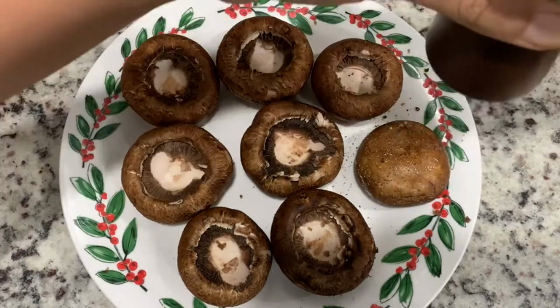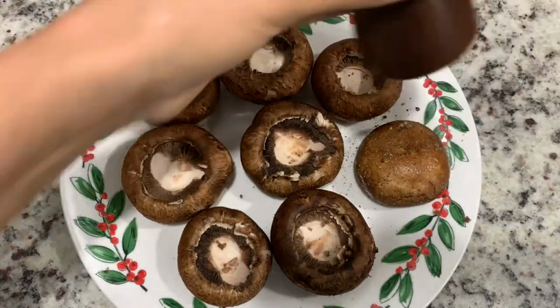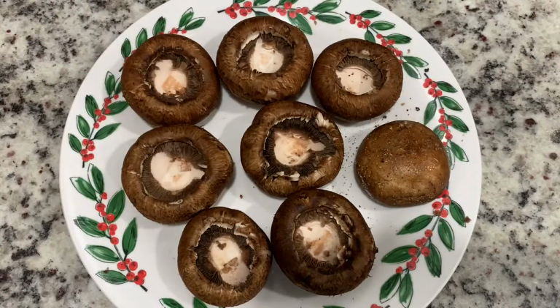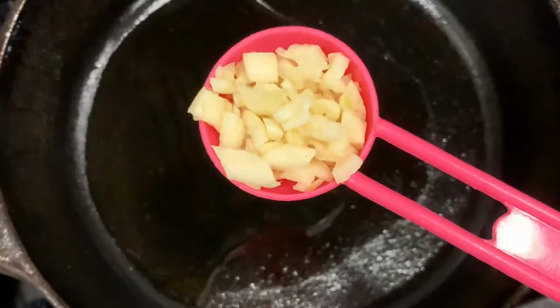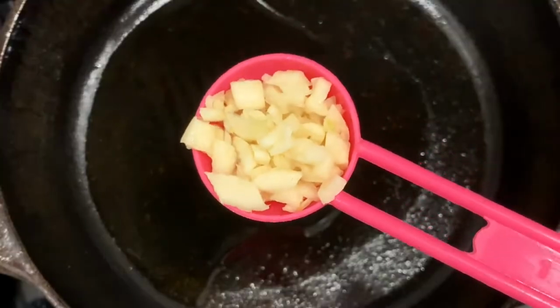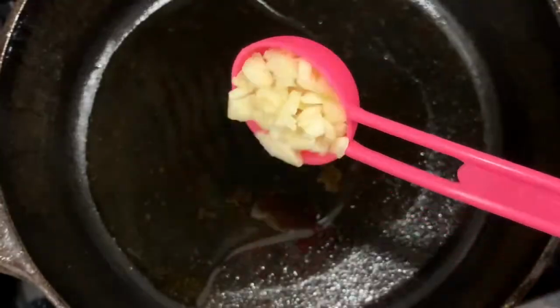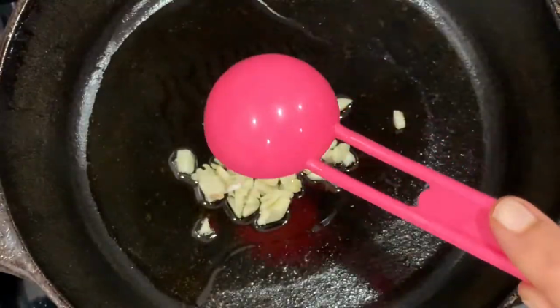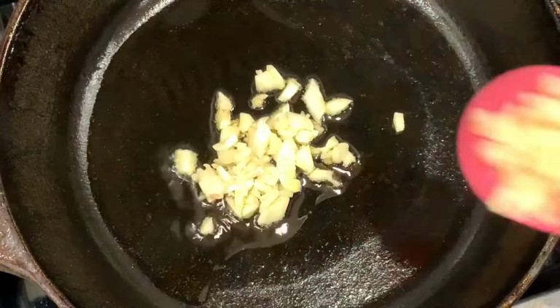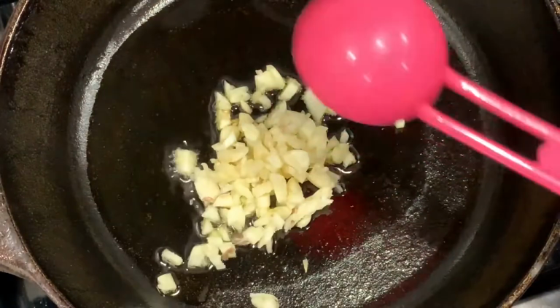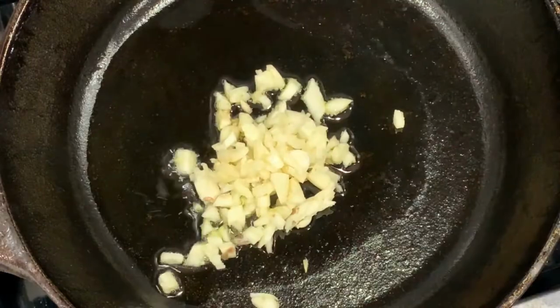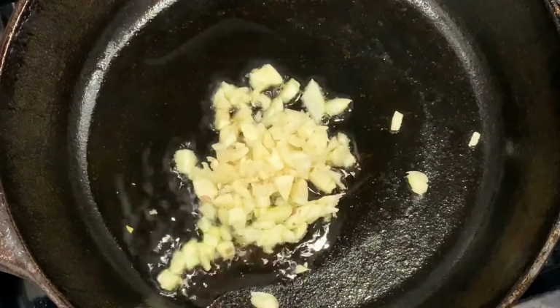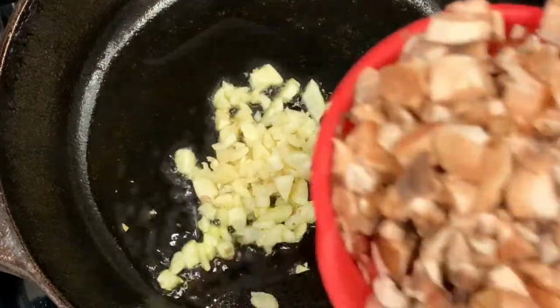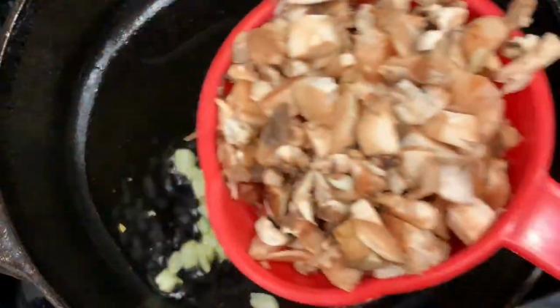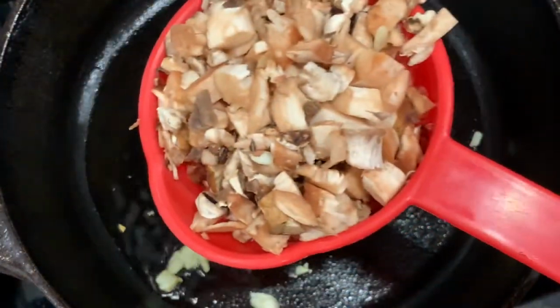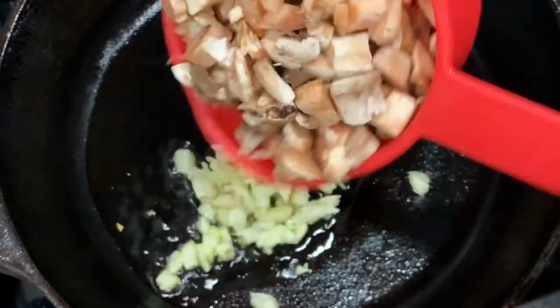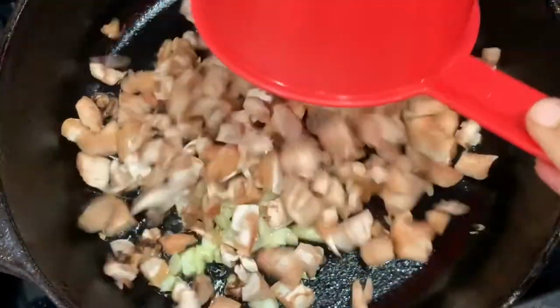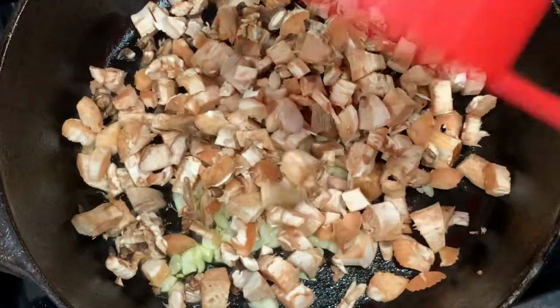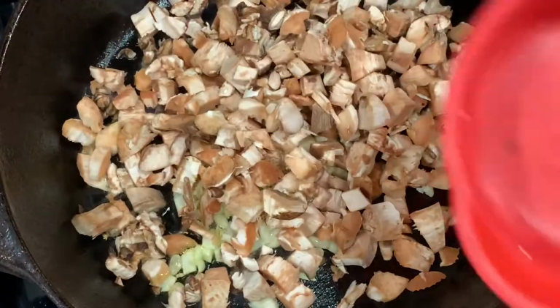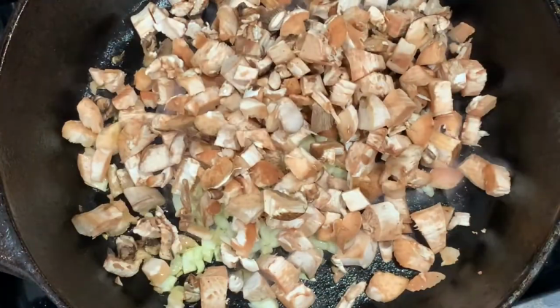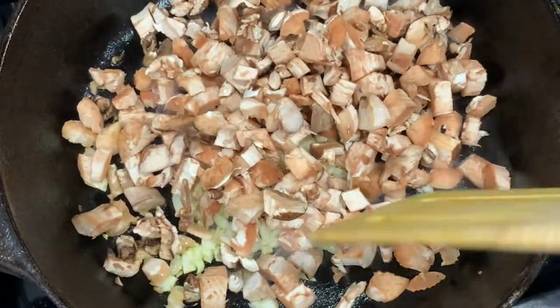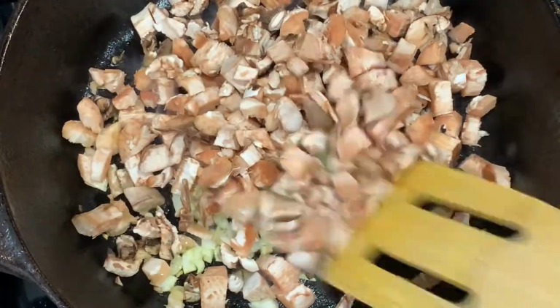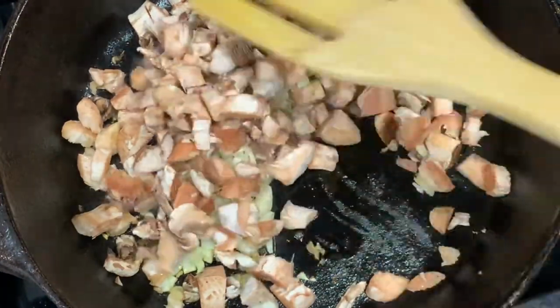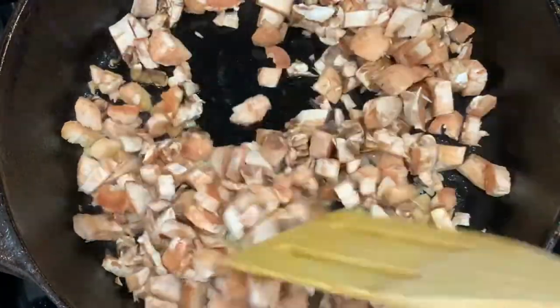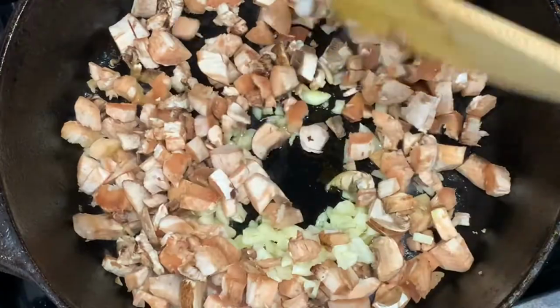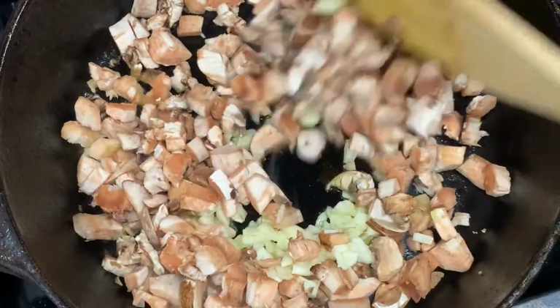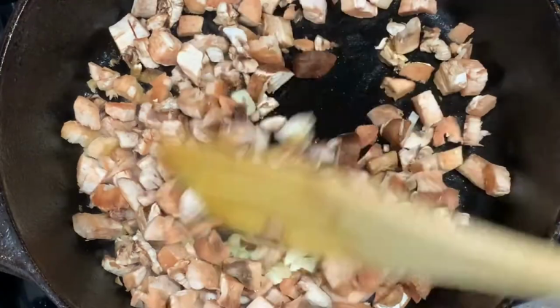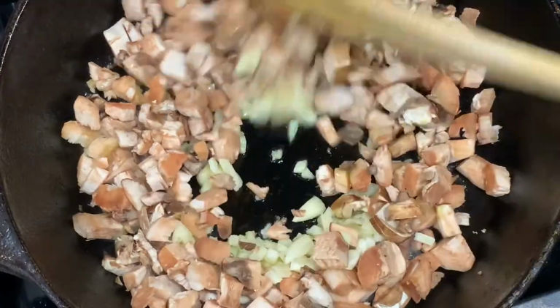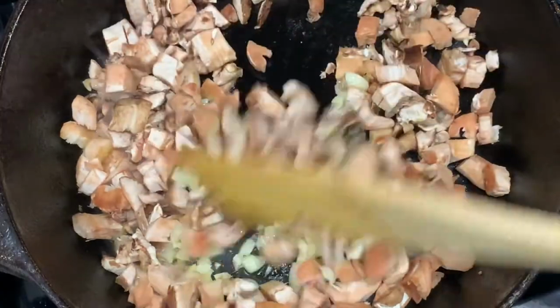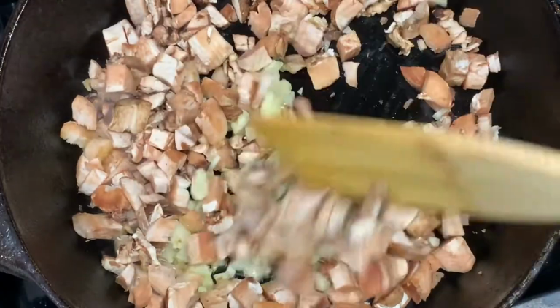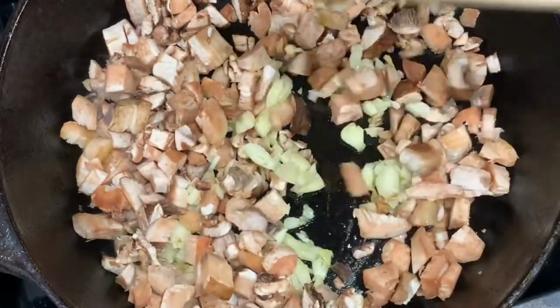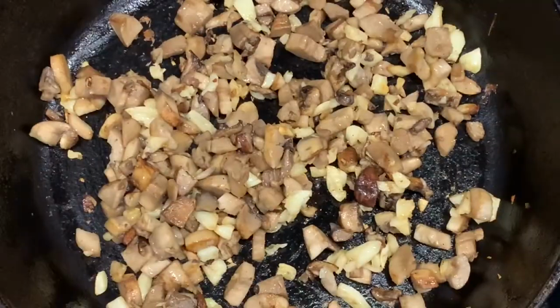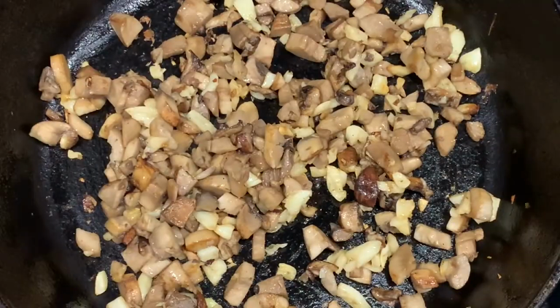Then put it in a pan. Put it in olive oil. Then put in 2 tablespoons of garlic. Then add the mushroom stems. Put it on high flame, then put the saucepan up.